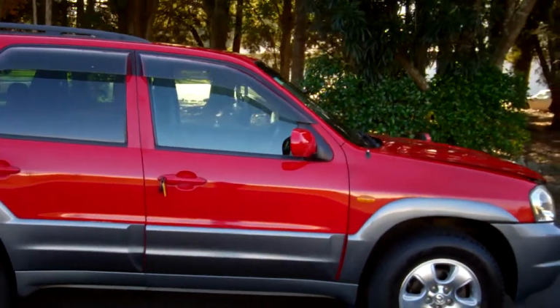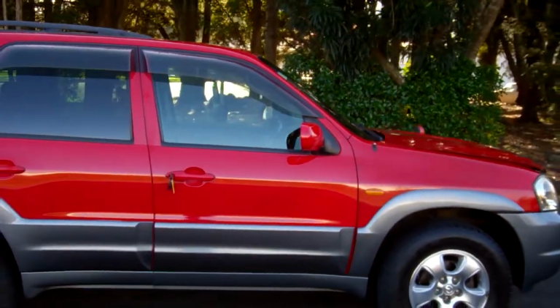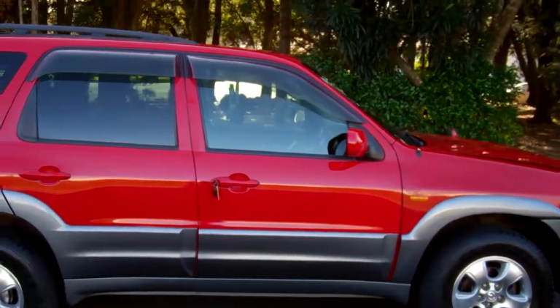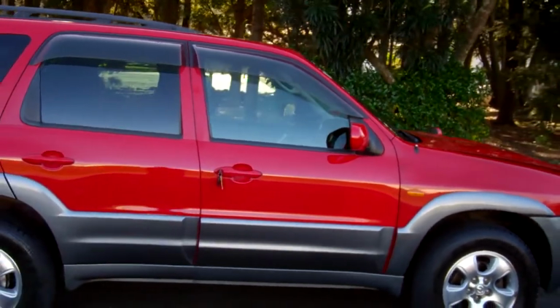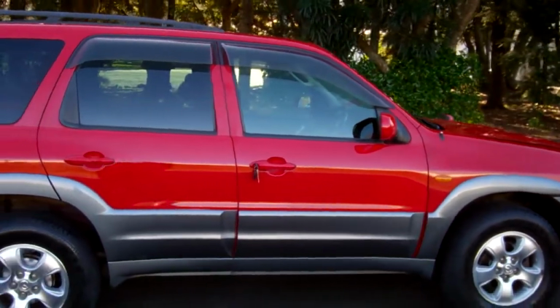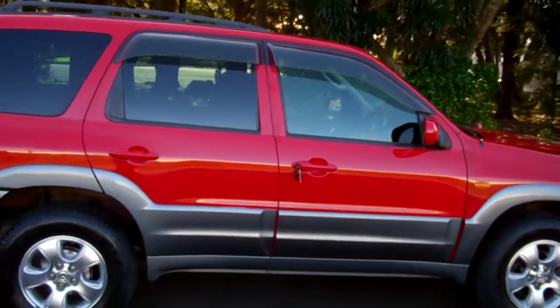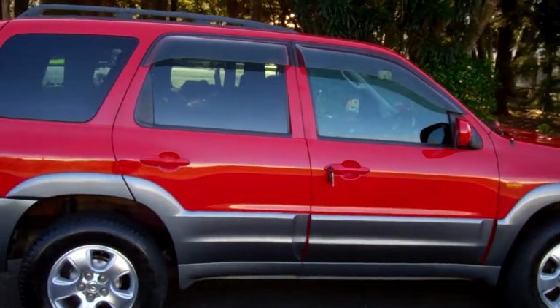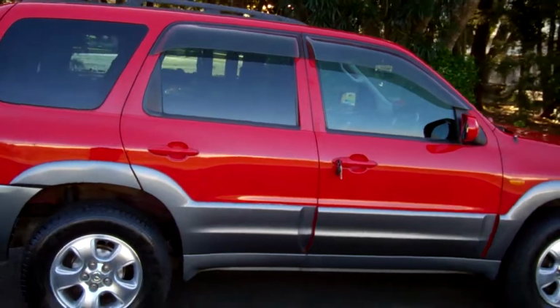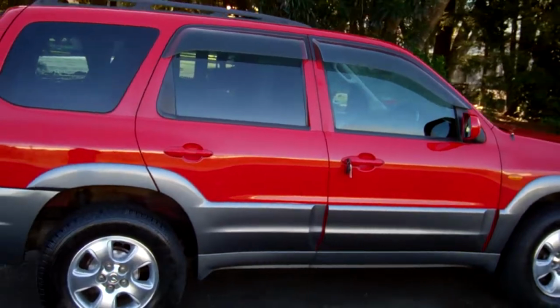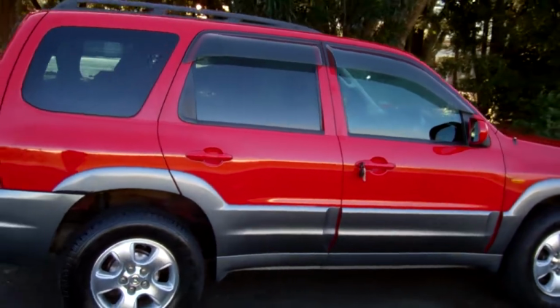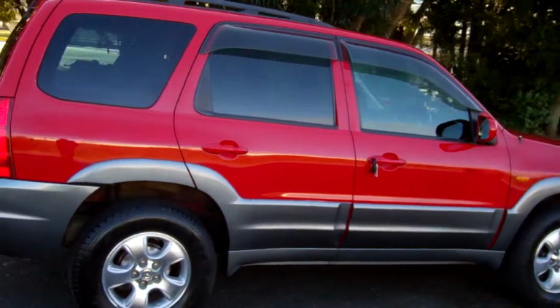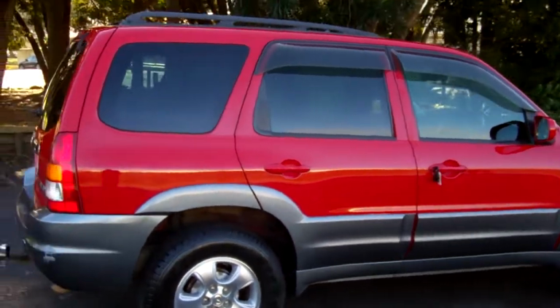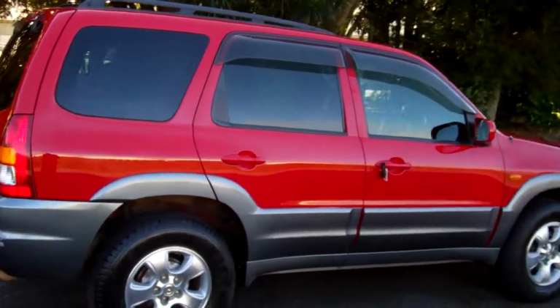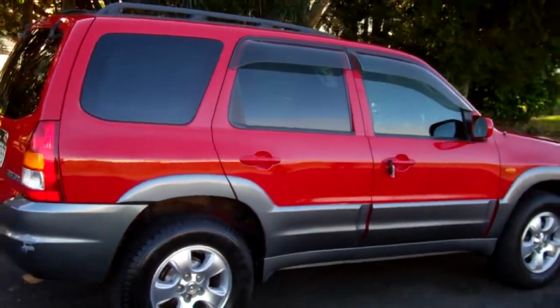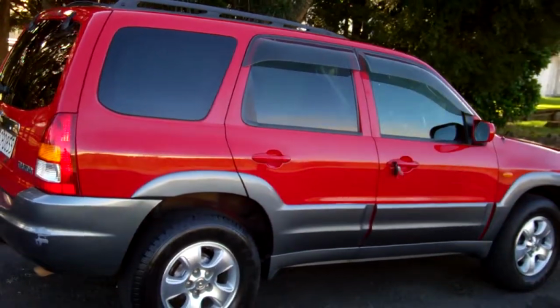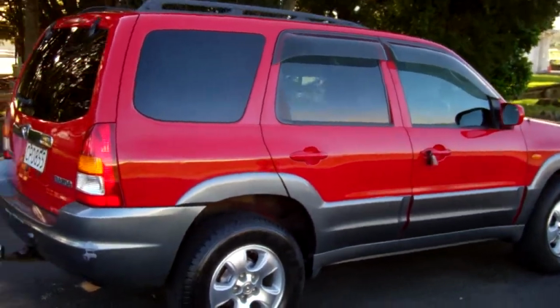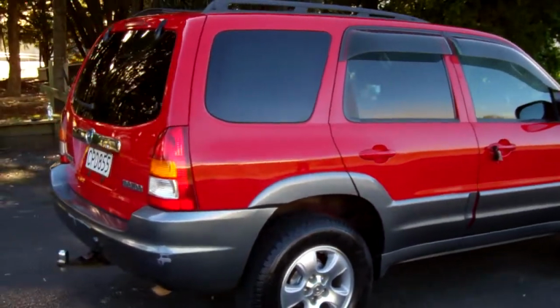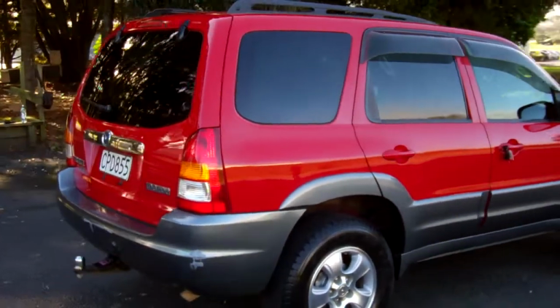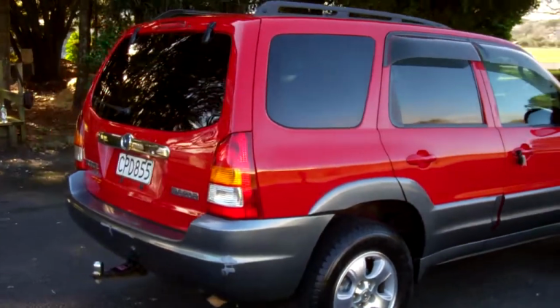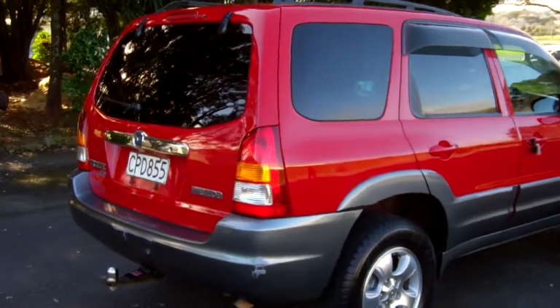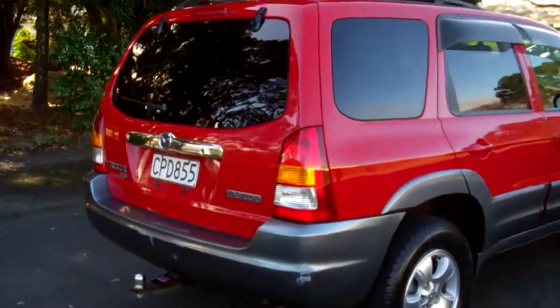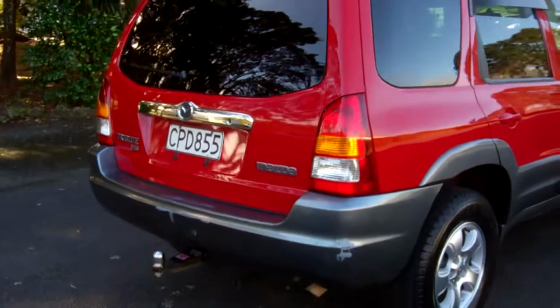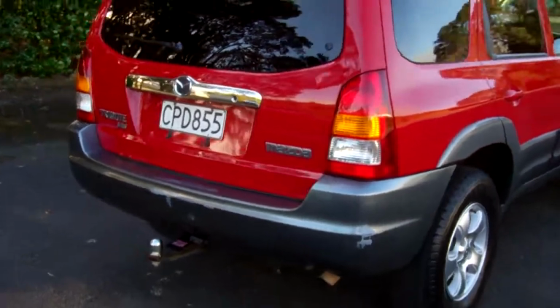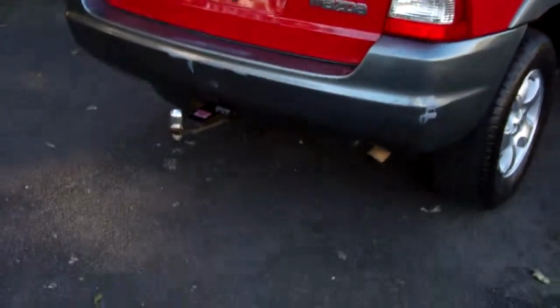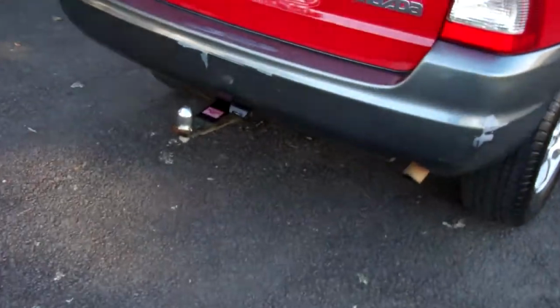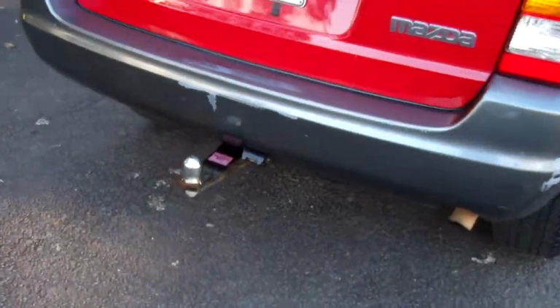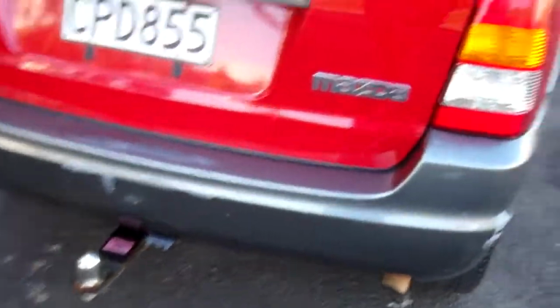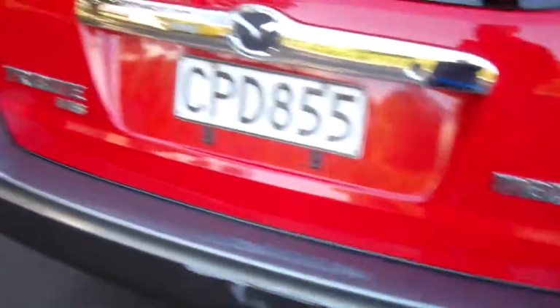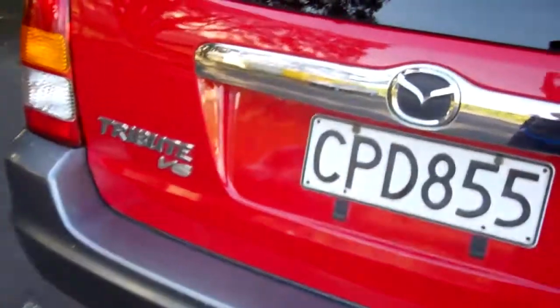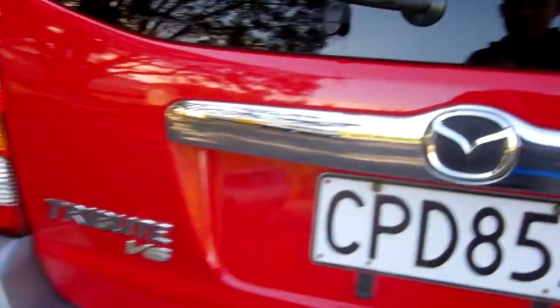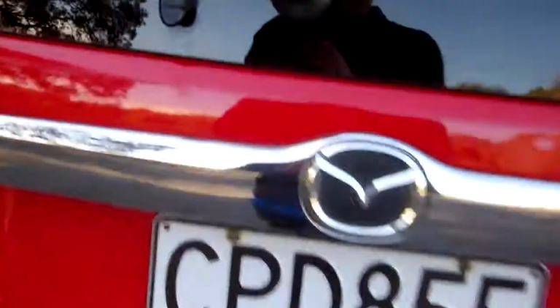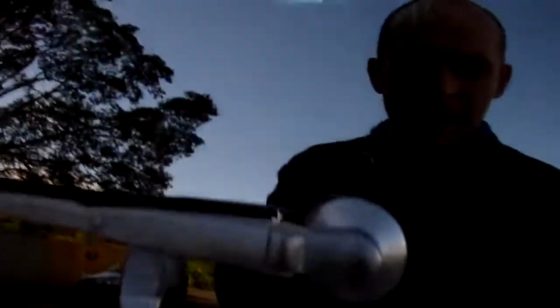Got window visors there and roof rails. Looks good in that two-tone red over silver. There's a tow bar — handy. And it's a V6.